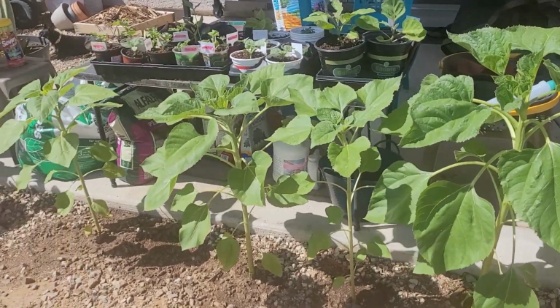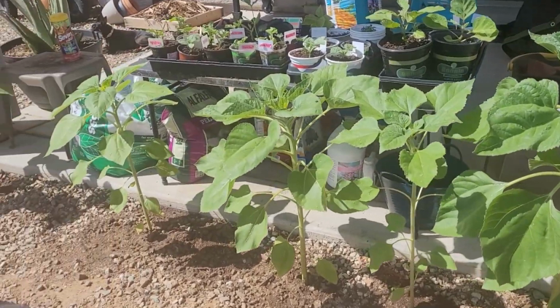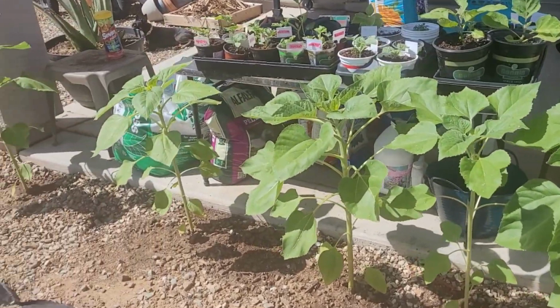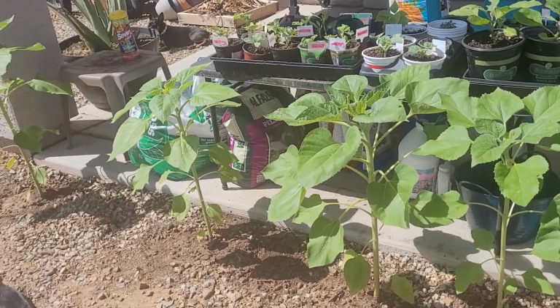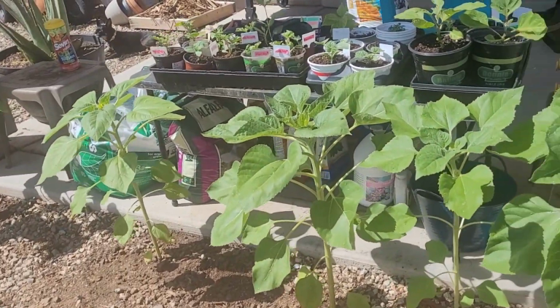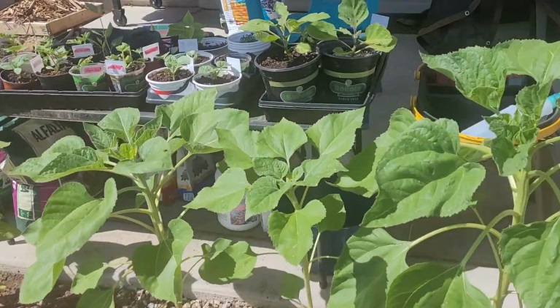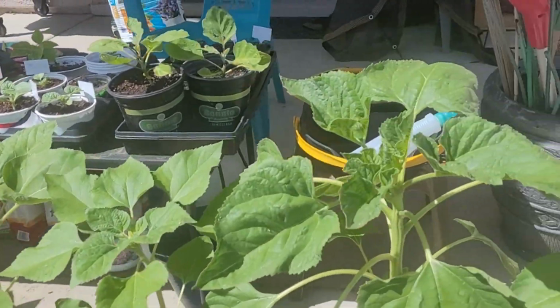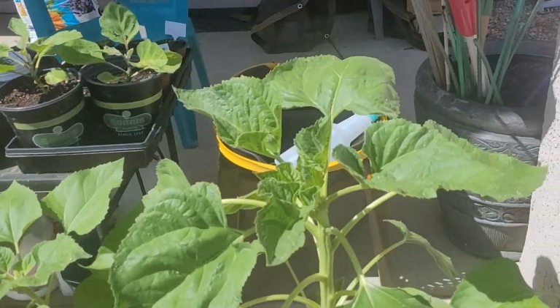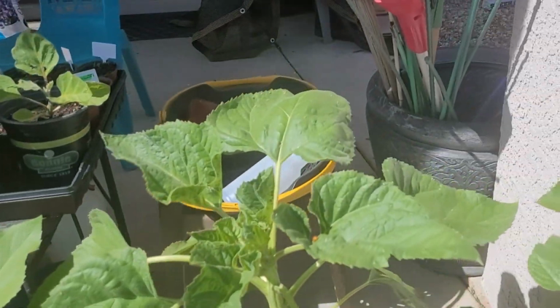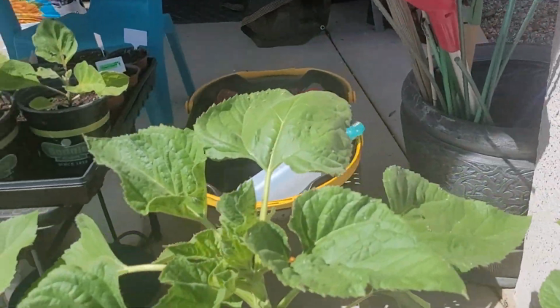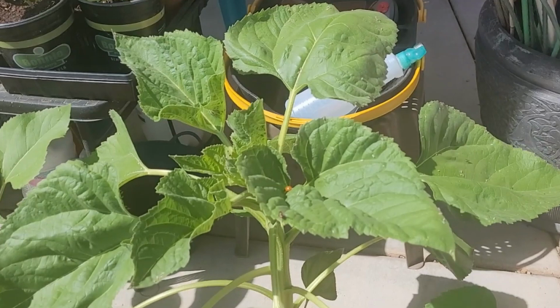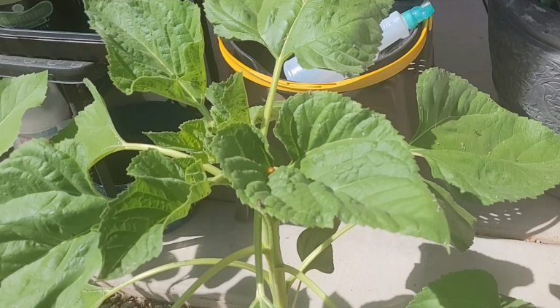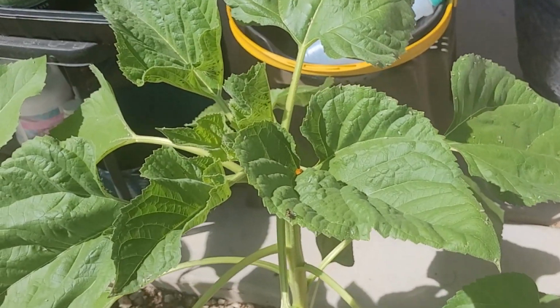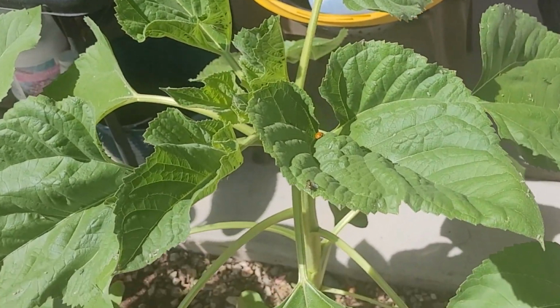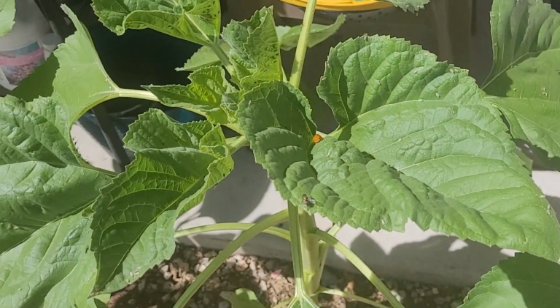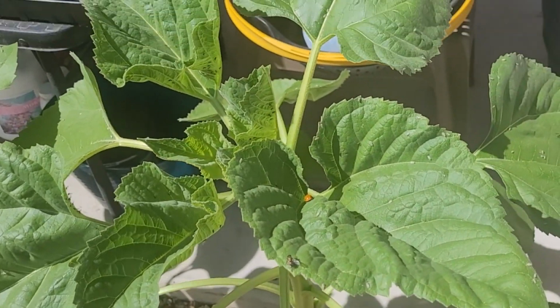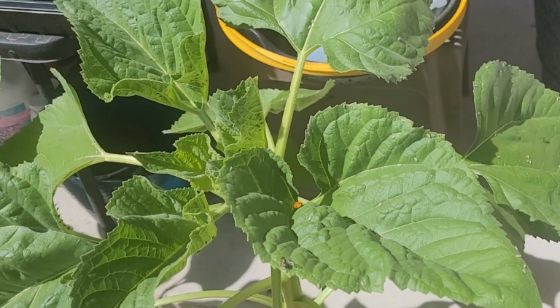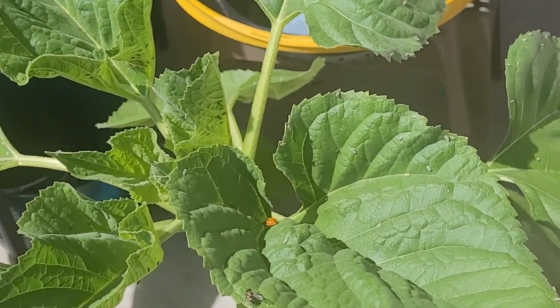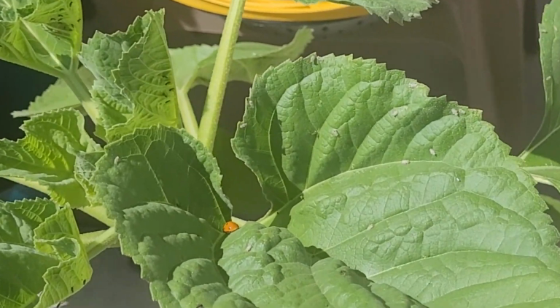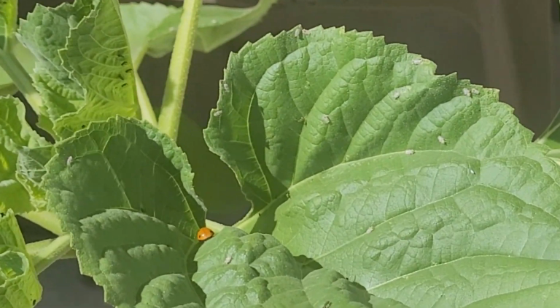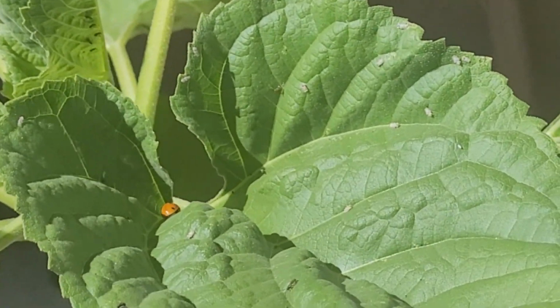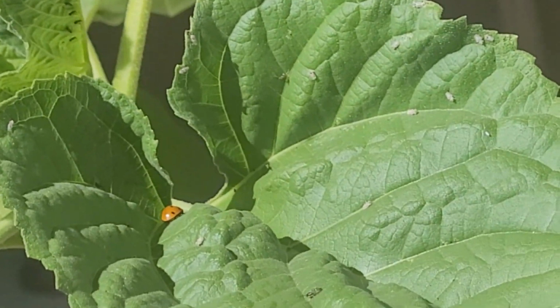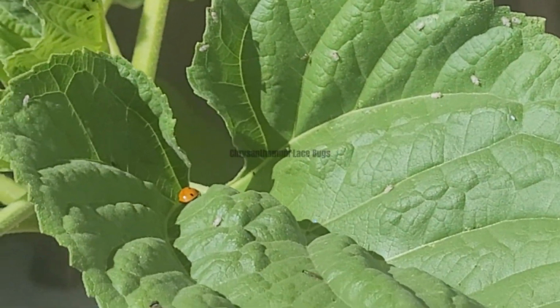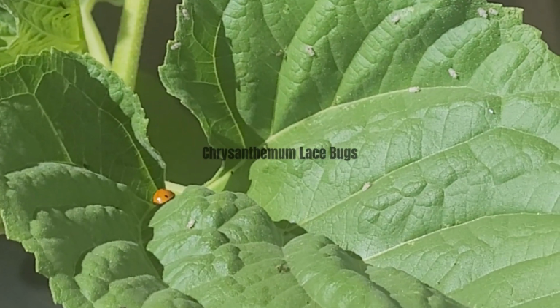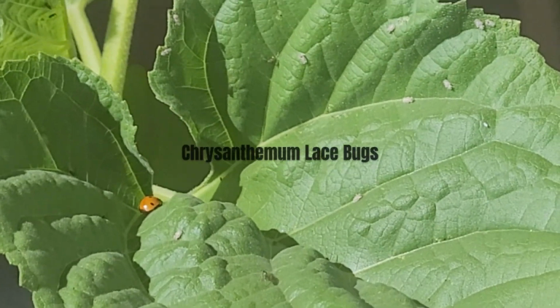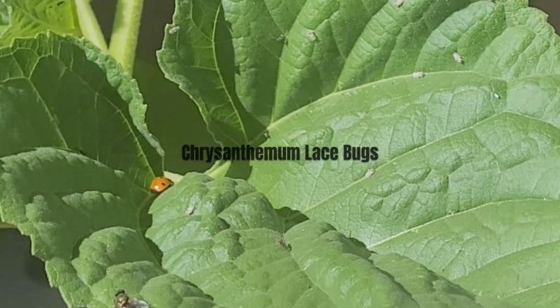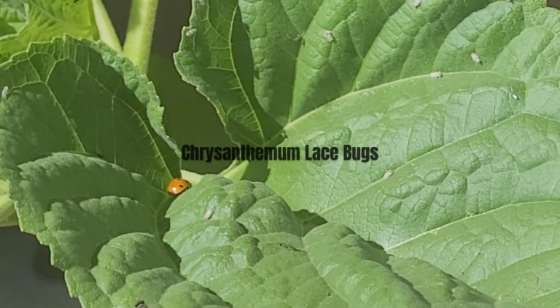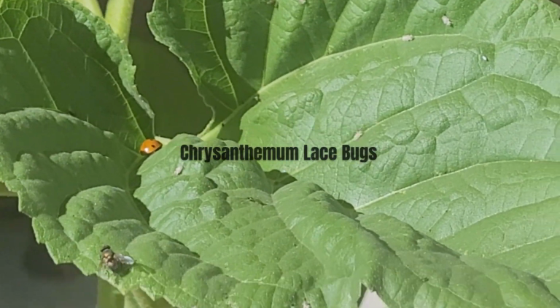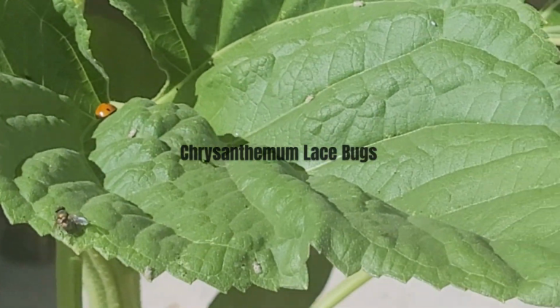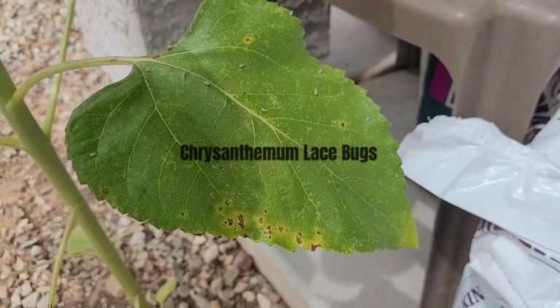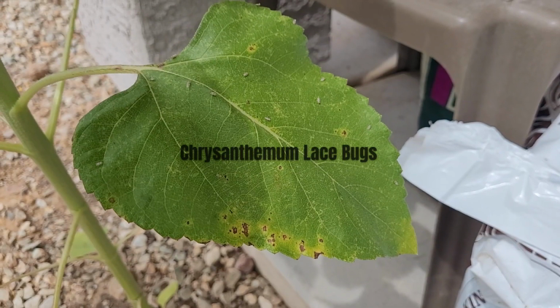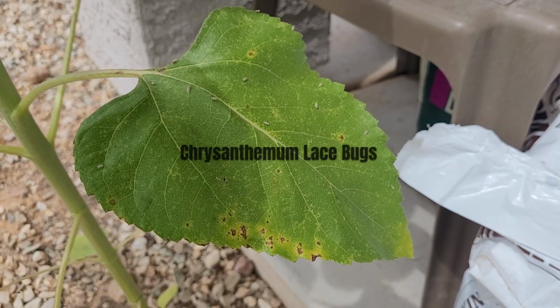Greetings garden family. I came outside to check on the garden and saw that there were two ladybugs on the sunflowers — so excited to see them. But then I looked closer and saw that I had lace bugs. They had infected all the sunflowers.